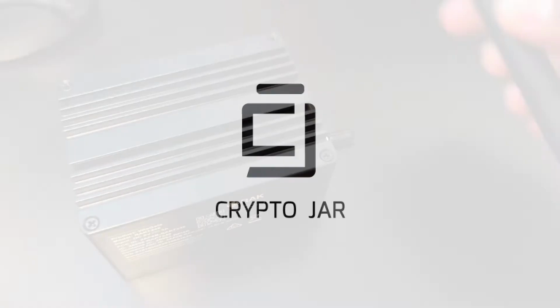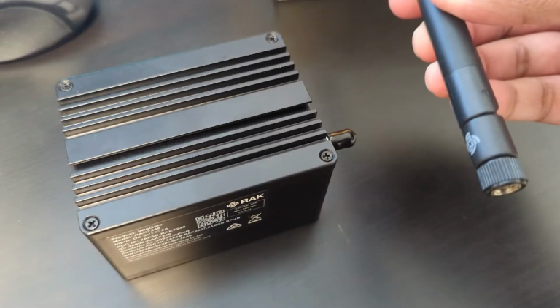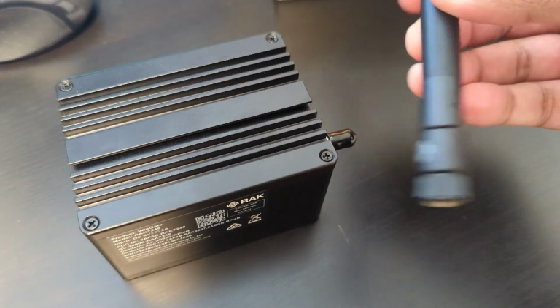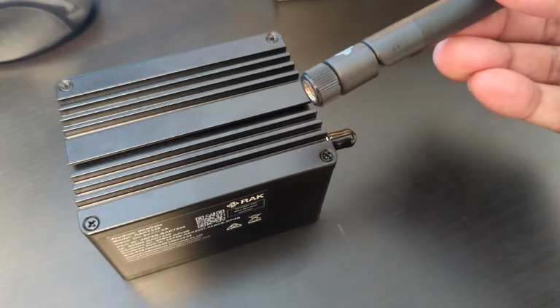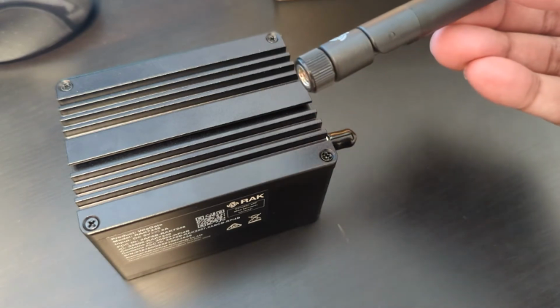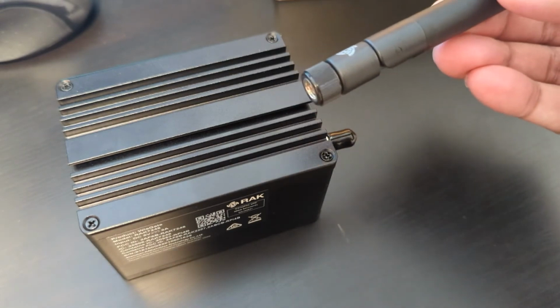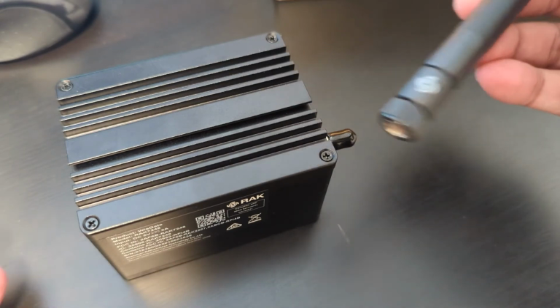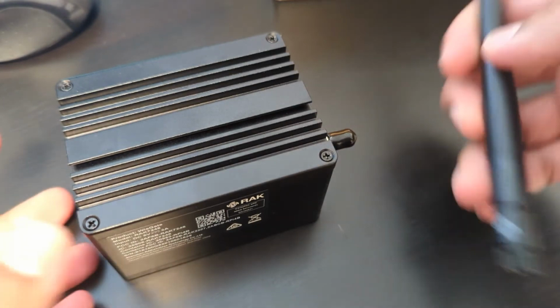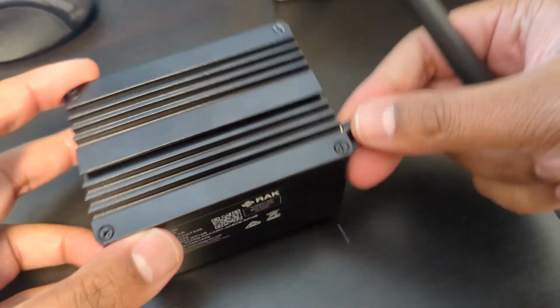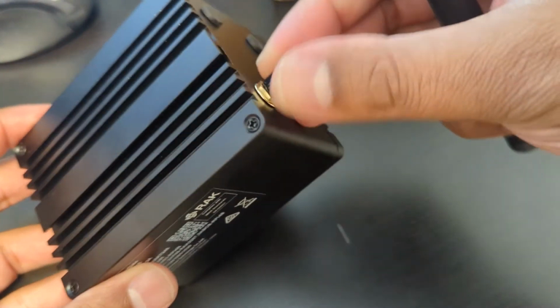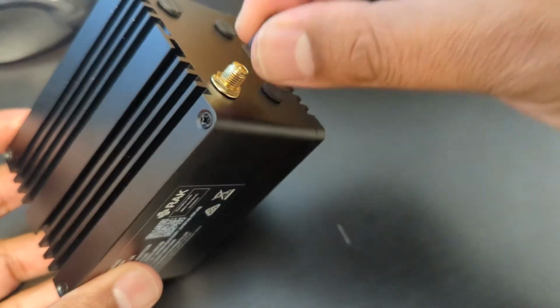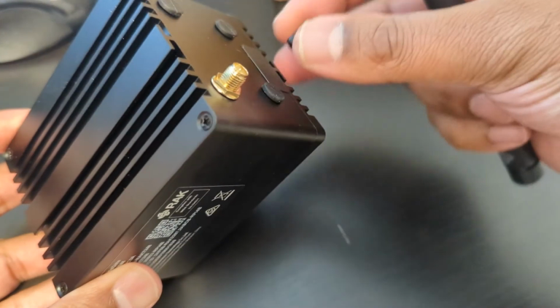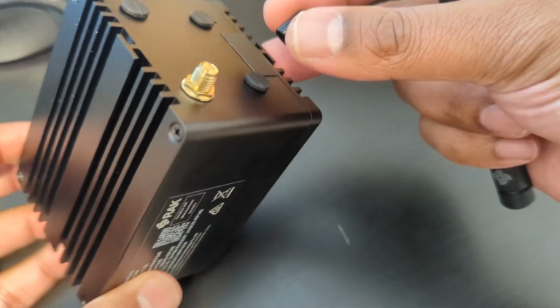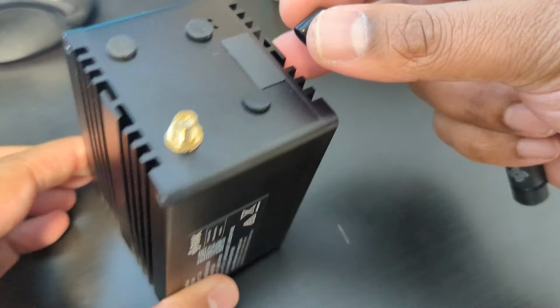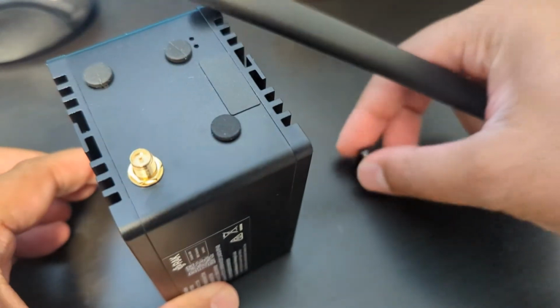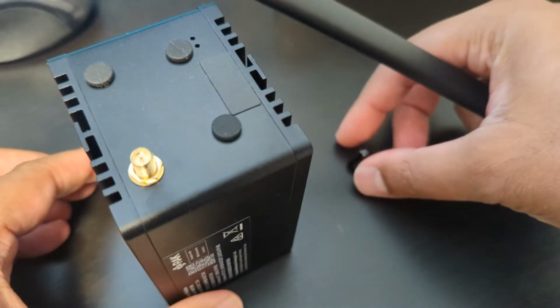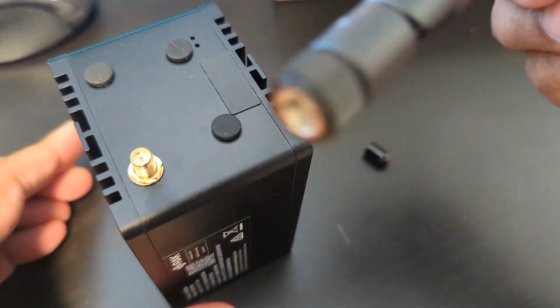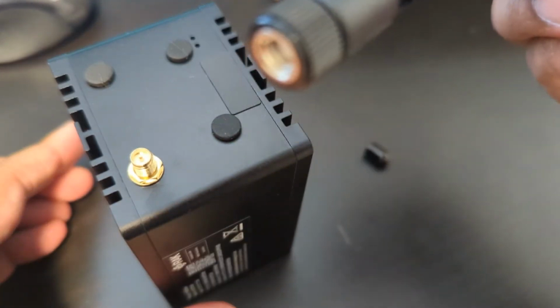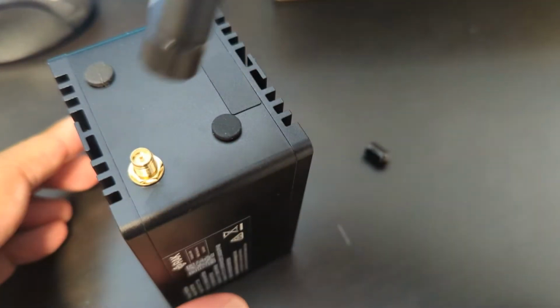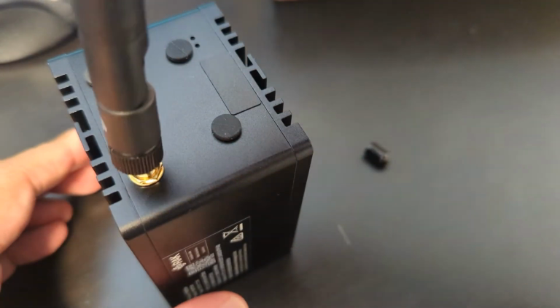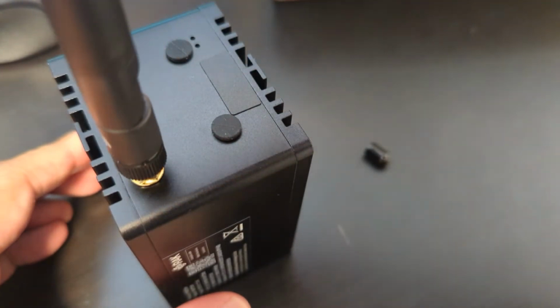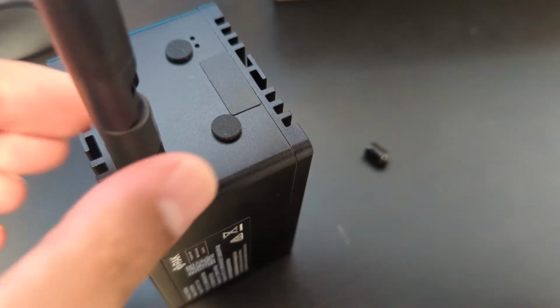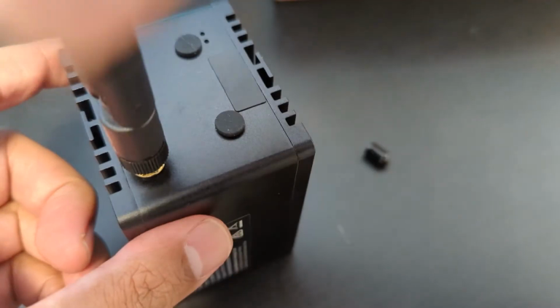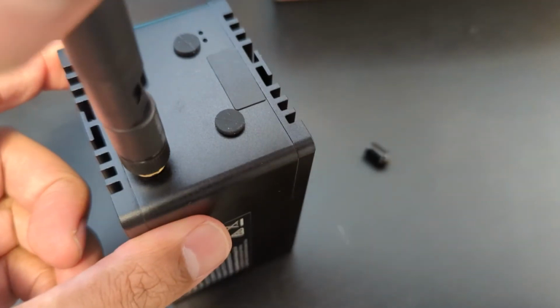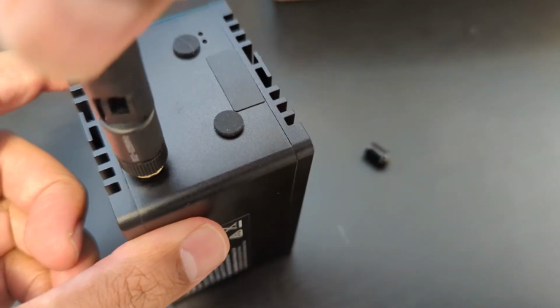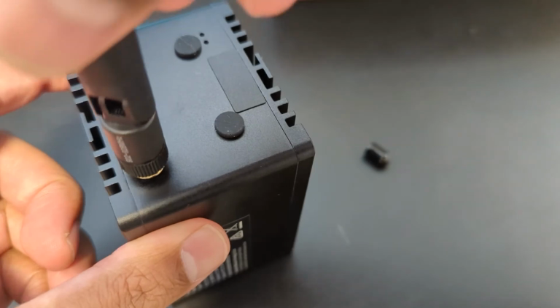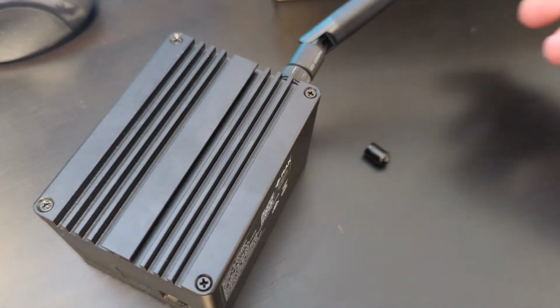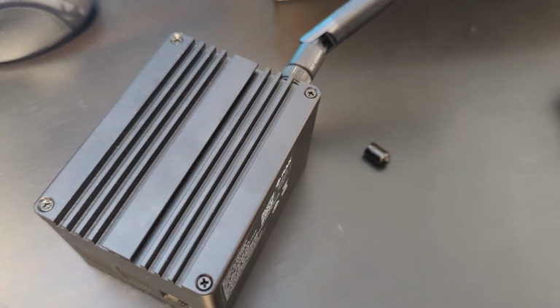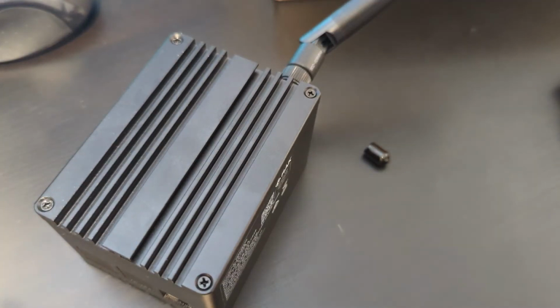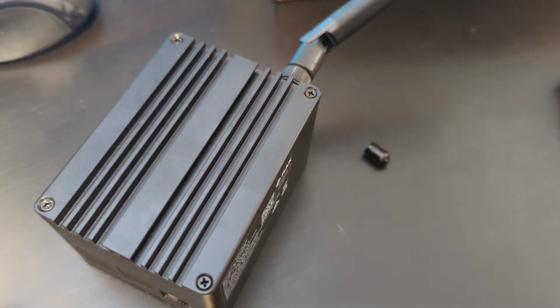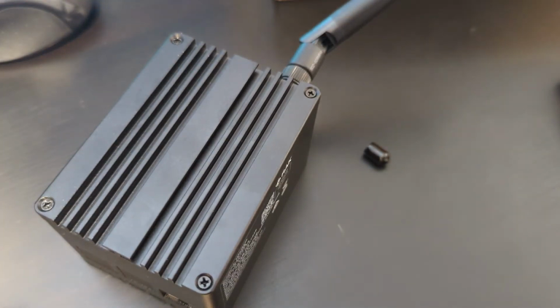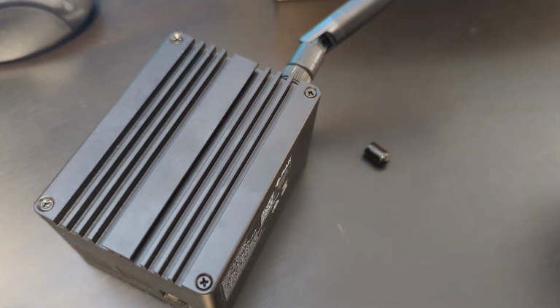I have the miner here, got my antenna, and we're just going to be connecting it — taking off this protective cover and putting it right in there. Now we need to power it up and connect it to the network.